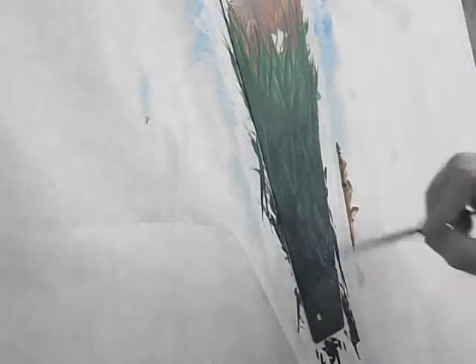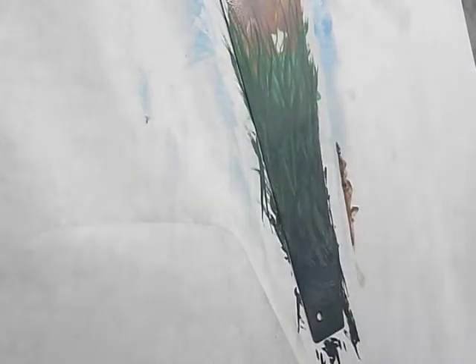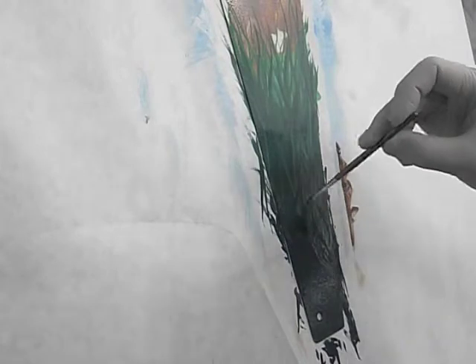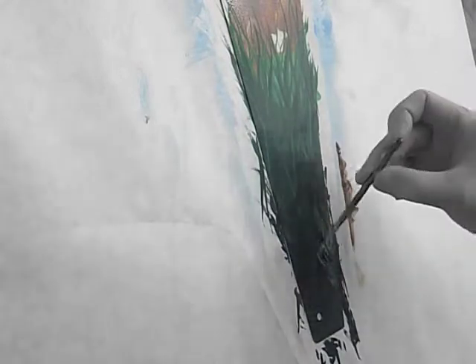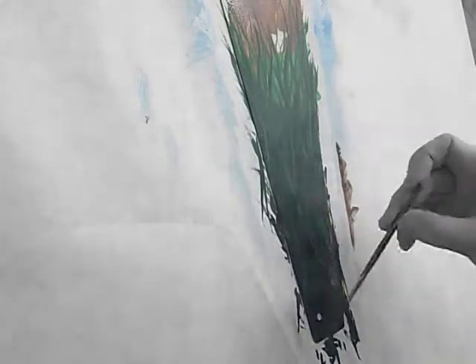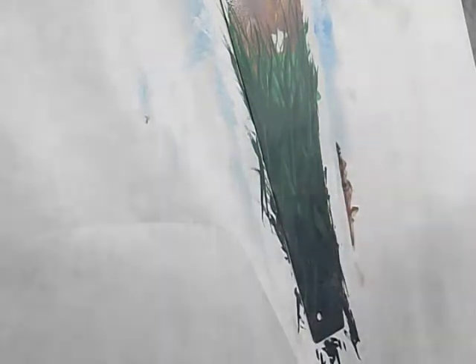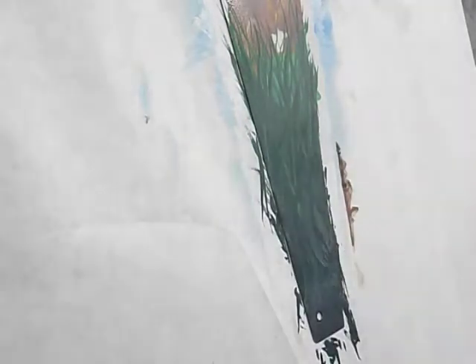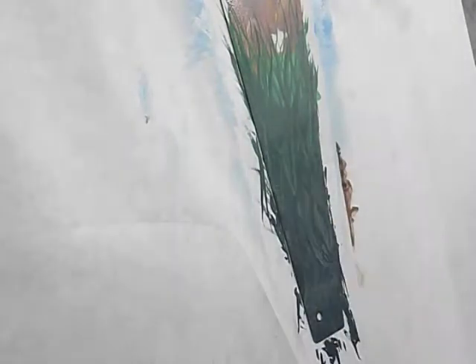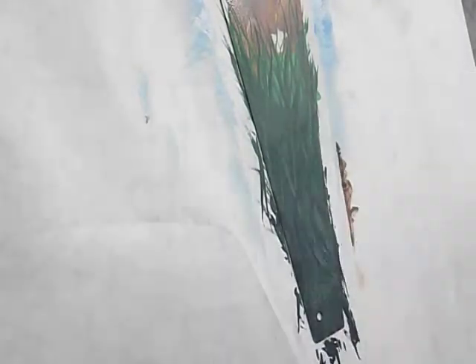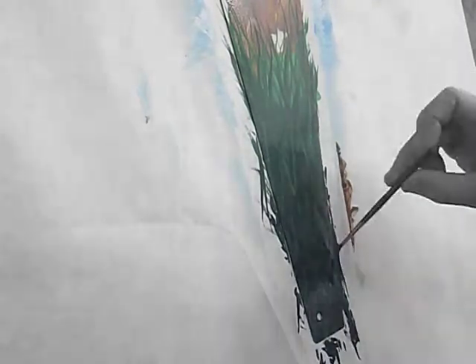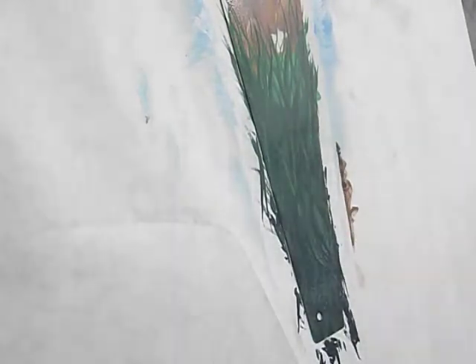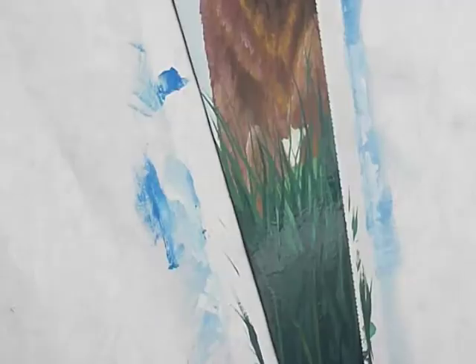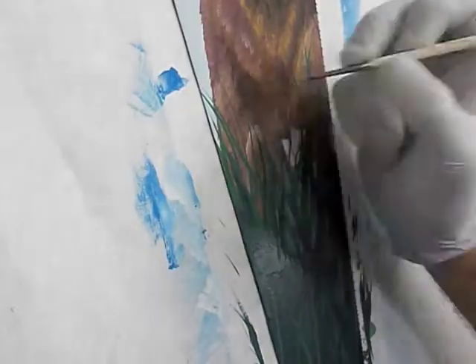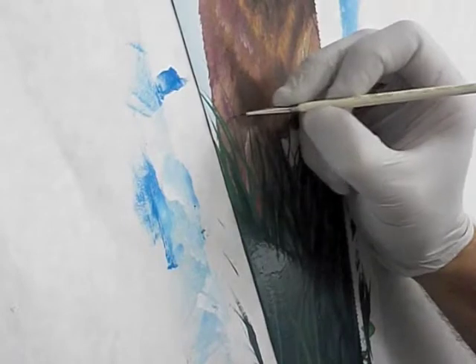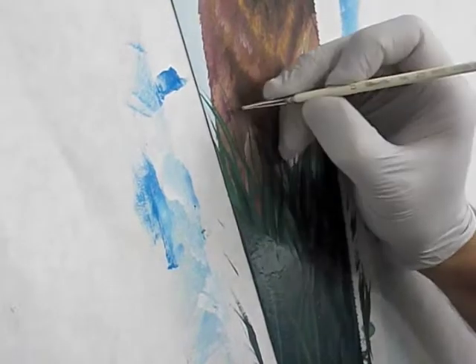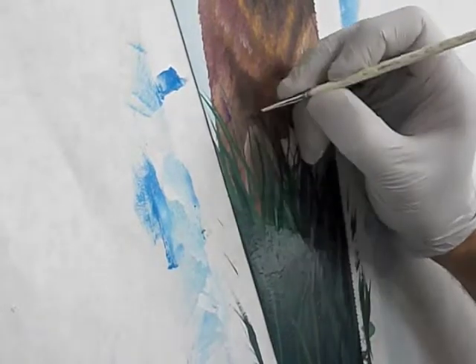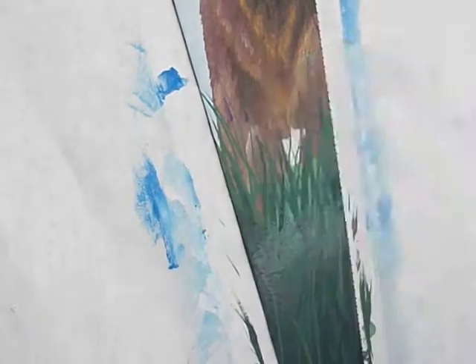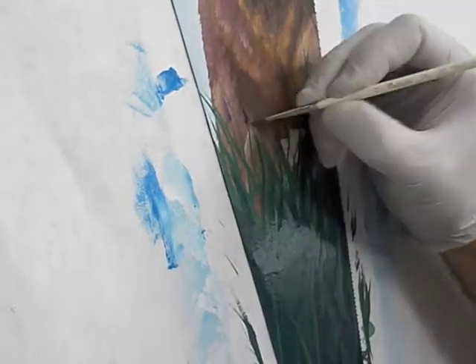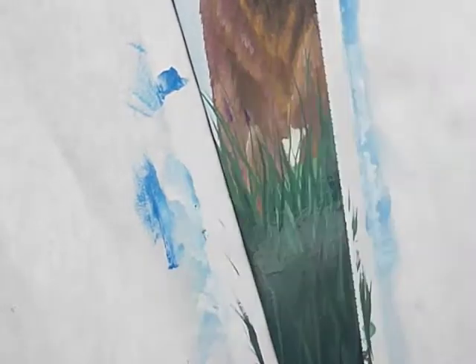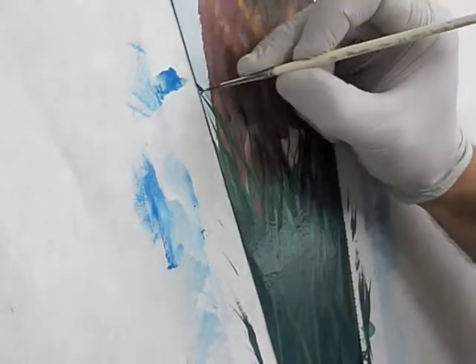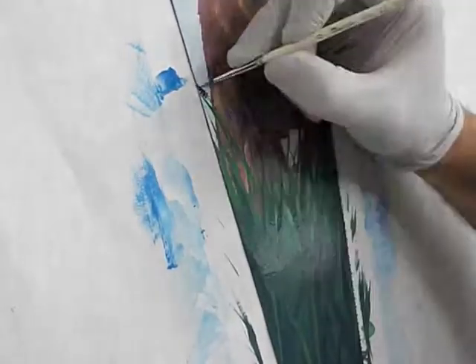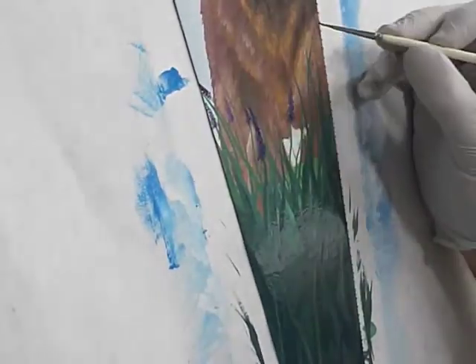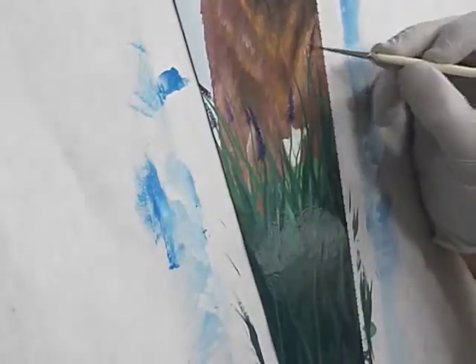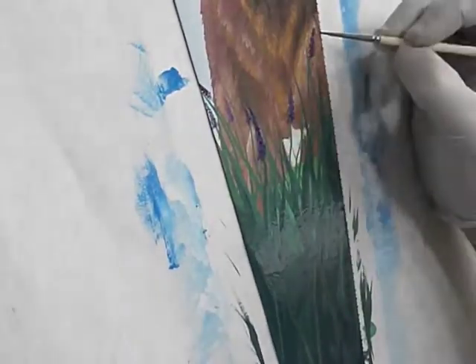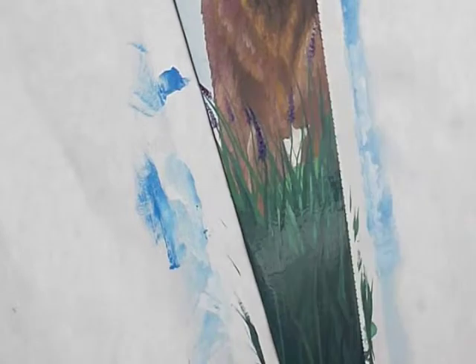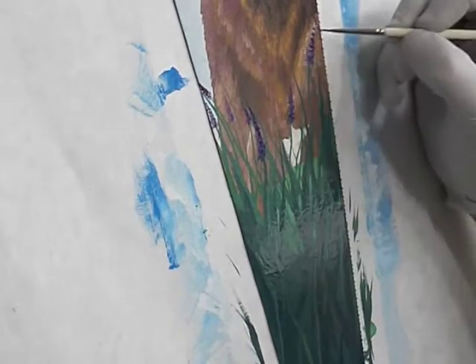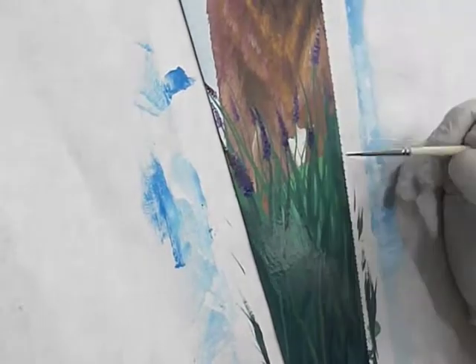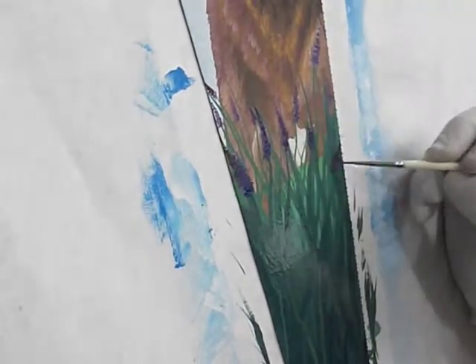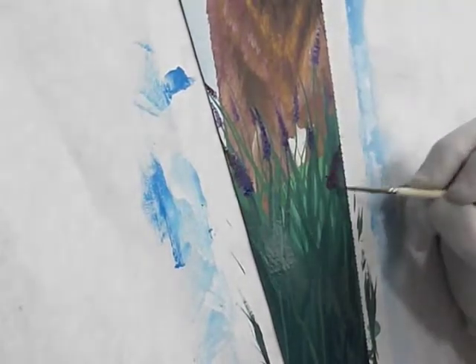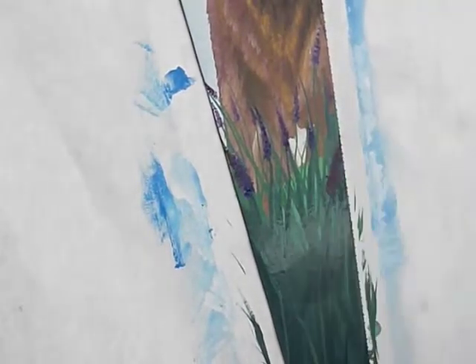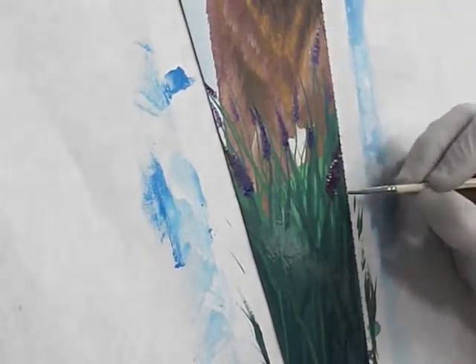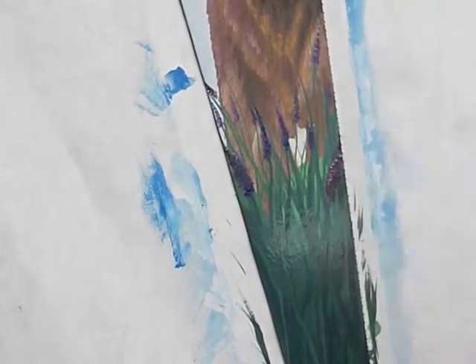I'm just building the grass closer and closer to the foreground, trying to give it some interest, perspective, and depth. I always like that in photography and paintings — it just makes the image more interesting. I'm painting in some lavender here. I found out that Toby really liked lavender — I didn't even know it, but I just did it because I thought the purple color would be kind of cool.